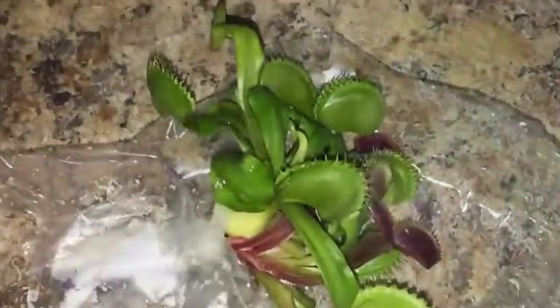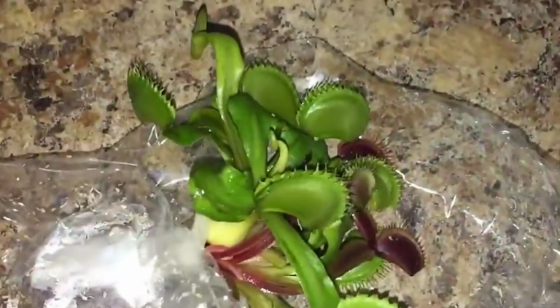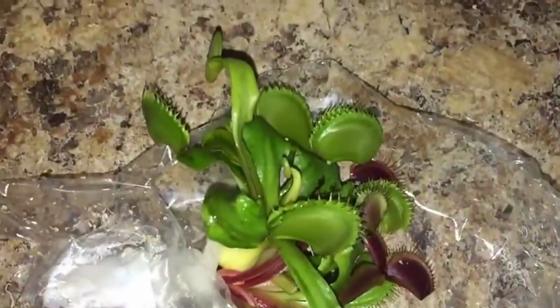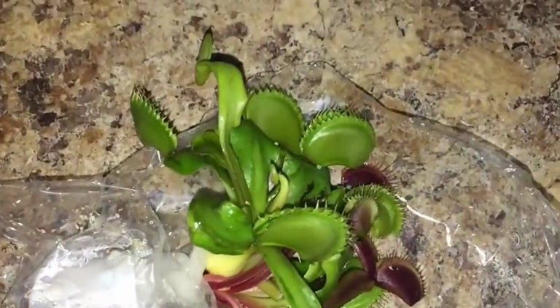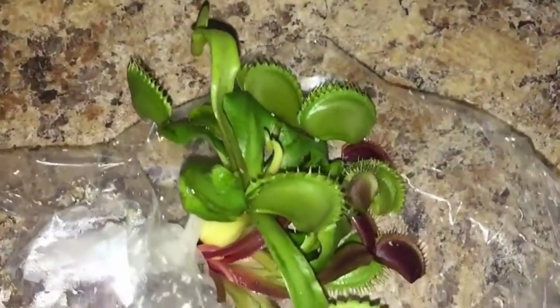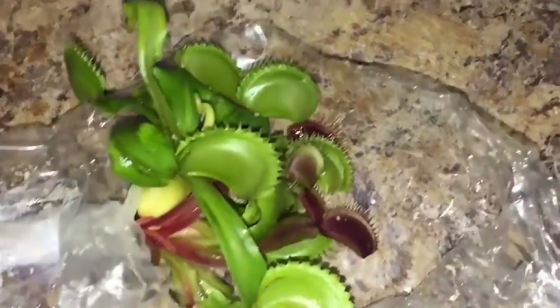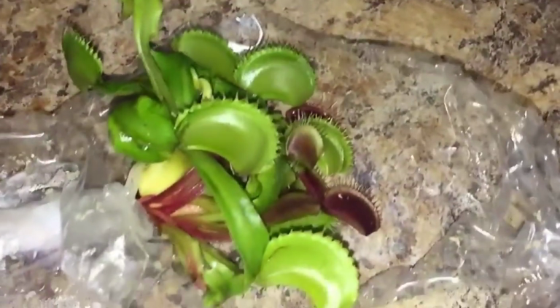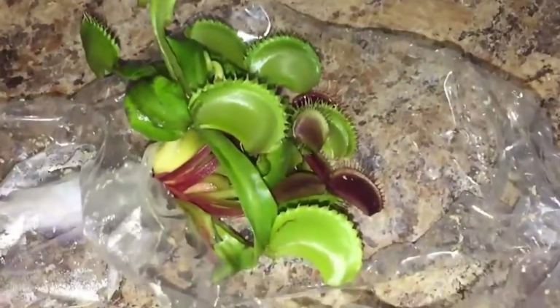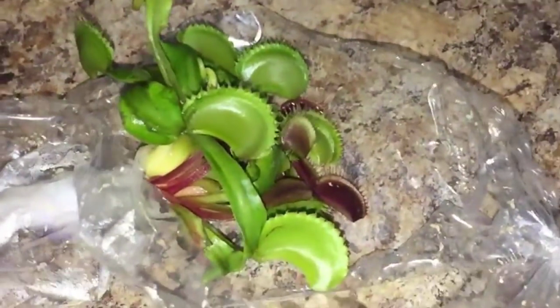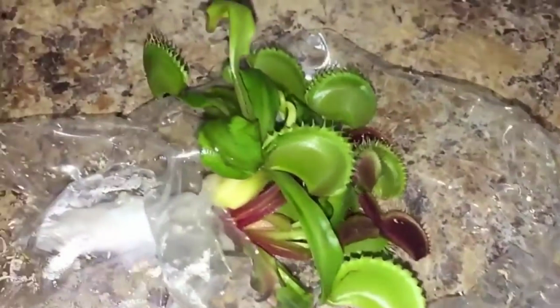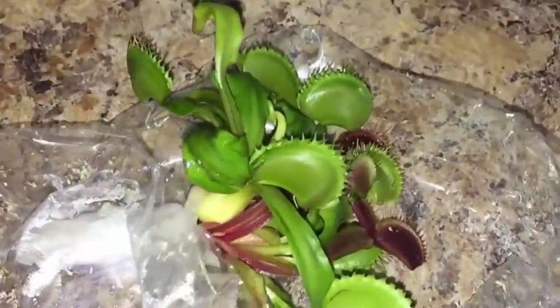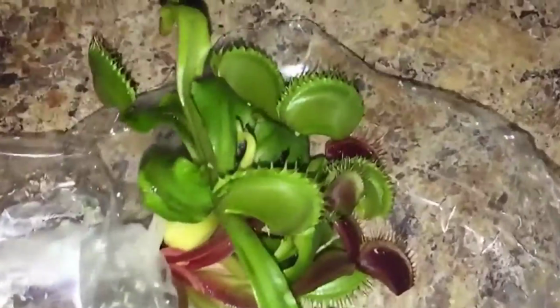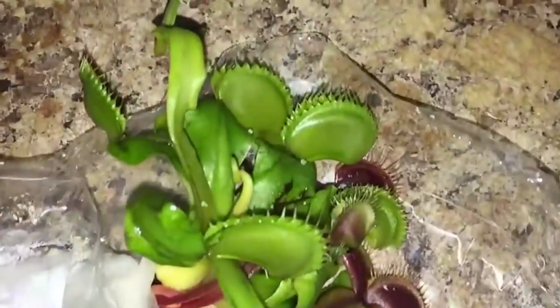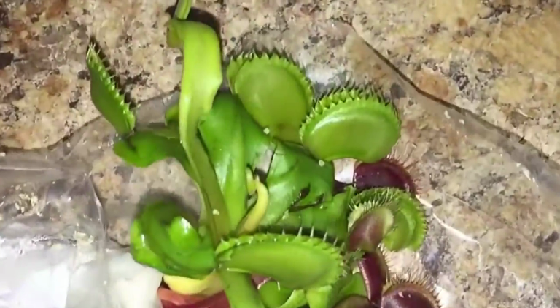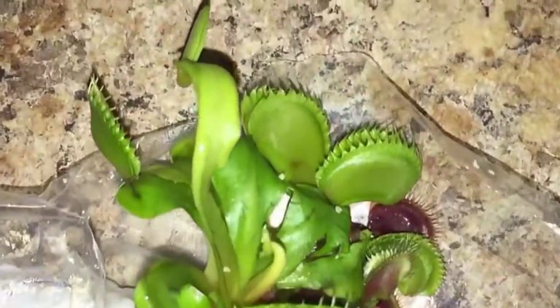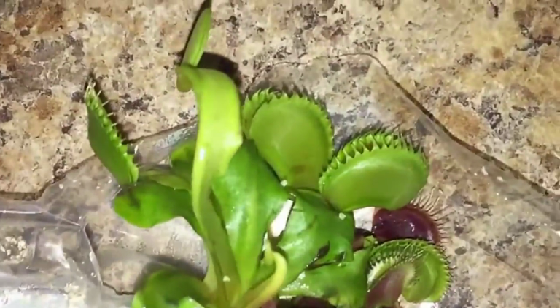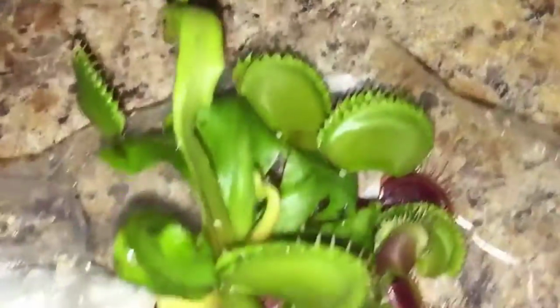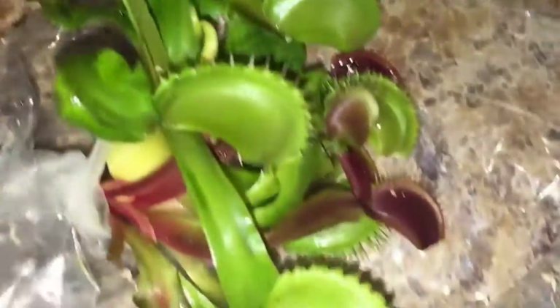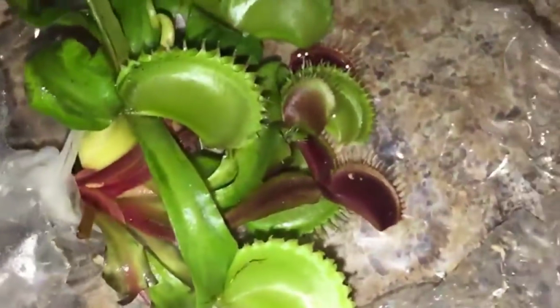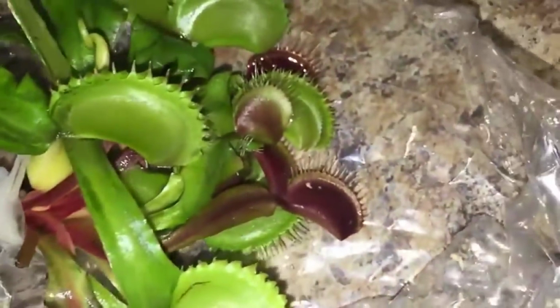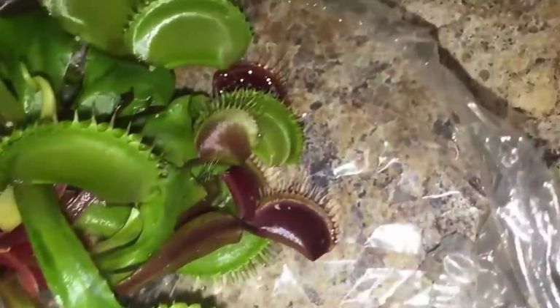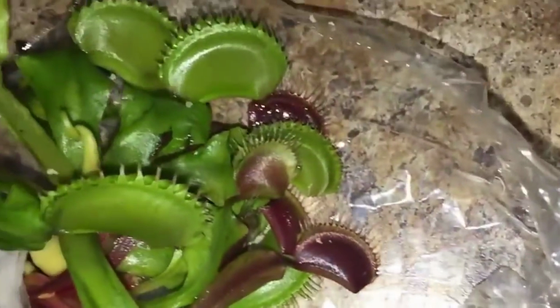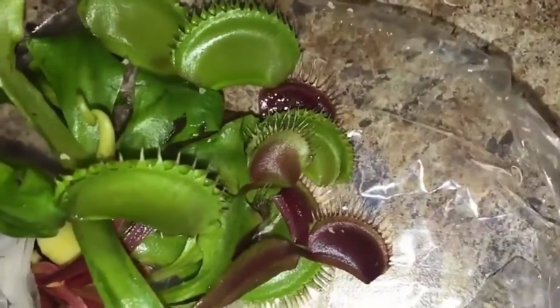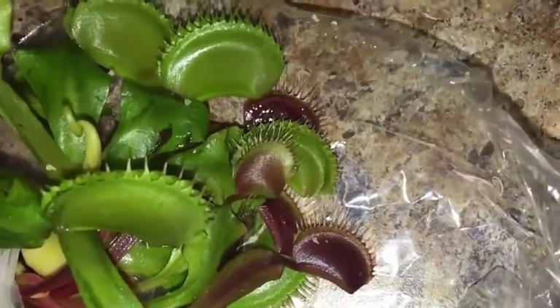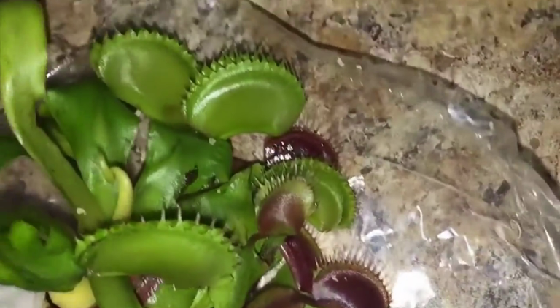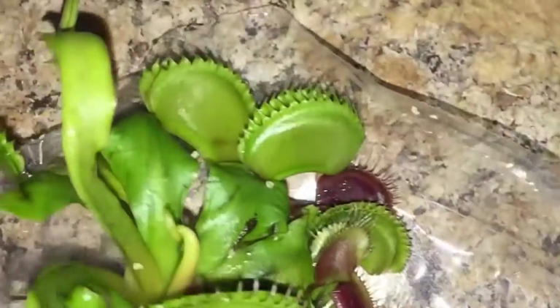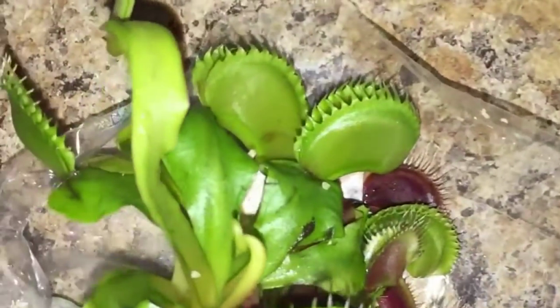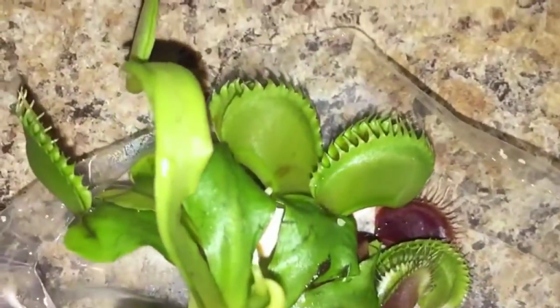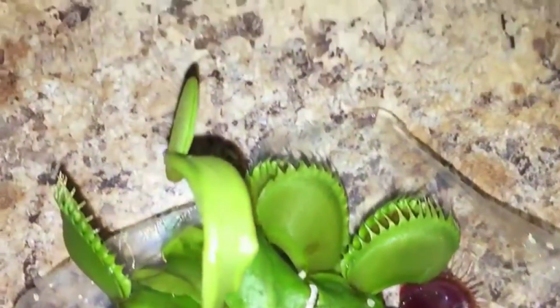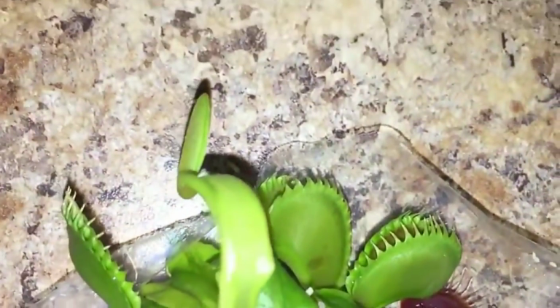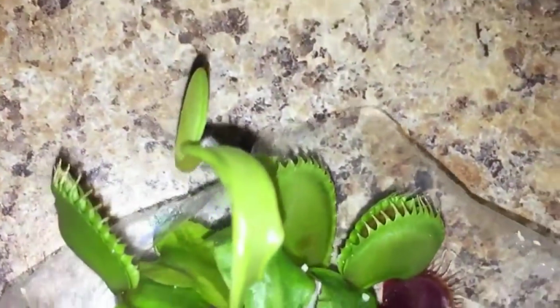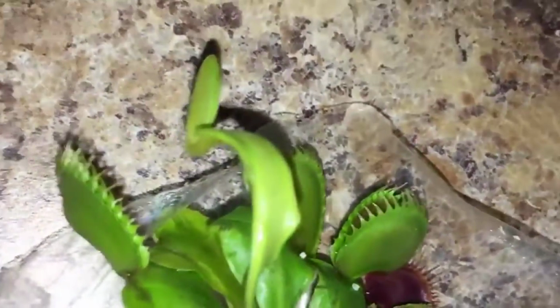This was actually a really good deal. I got a lot of little Venus flytraps in this order. Some of them look brown, which makes sense — they're really young. They turn green after a while, but this is what it looks like.